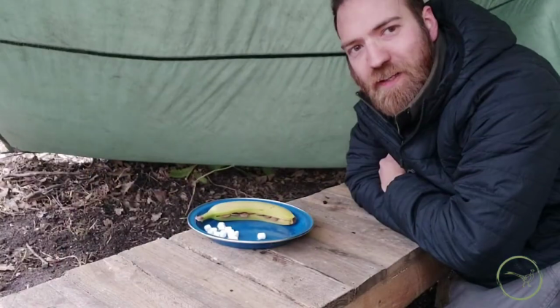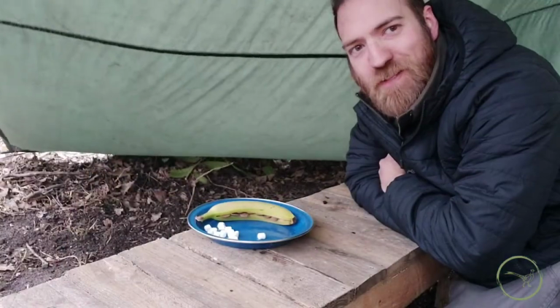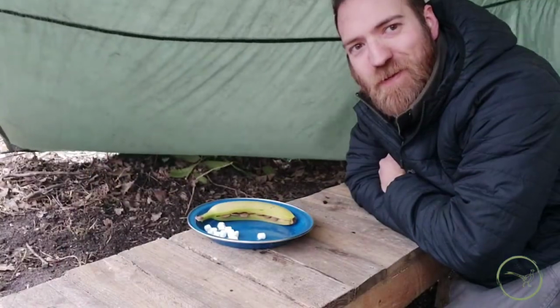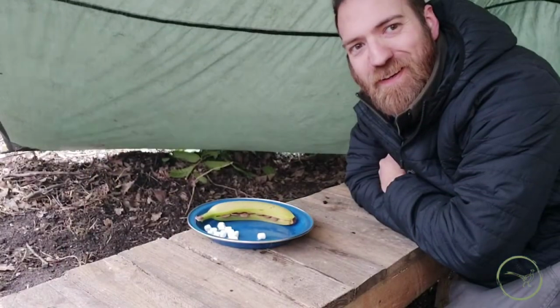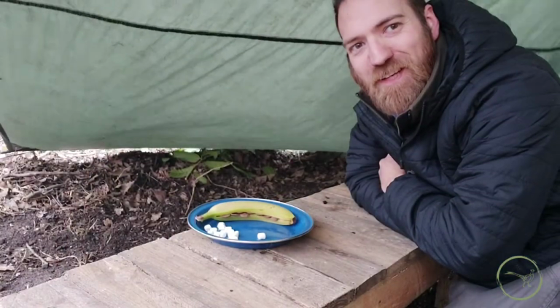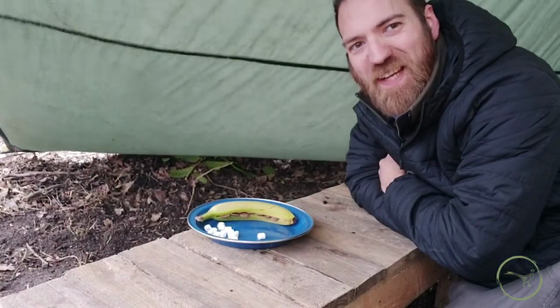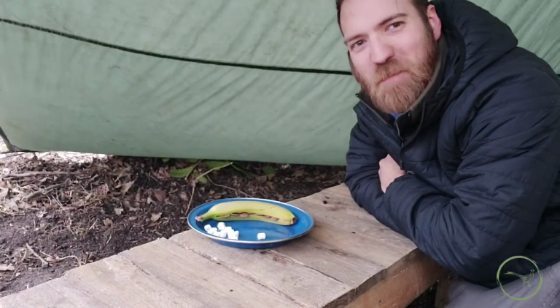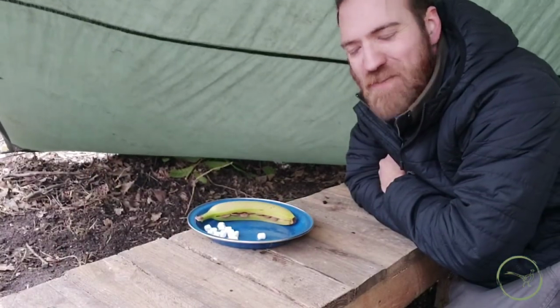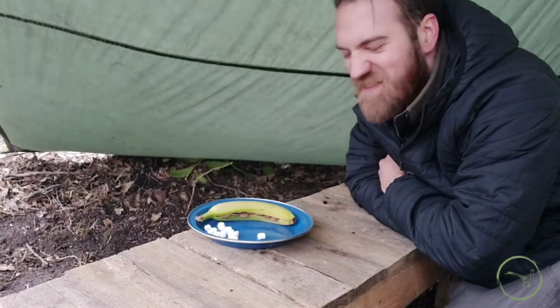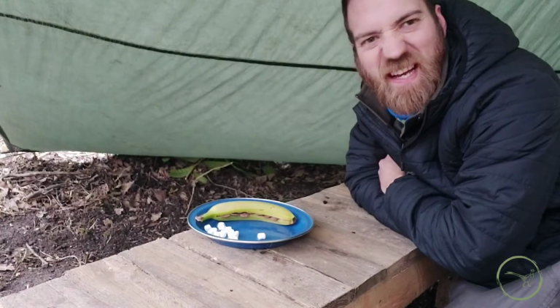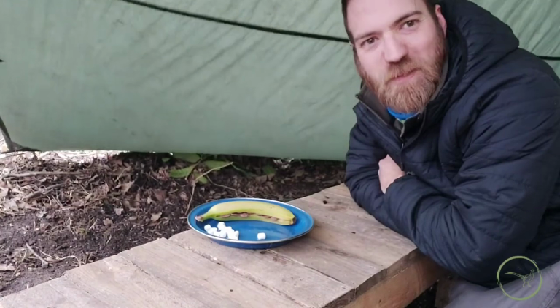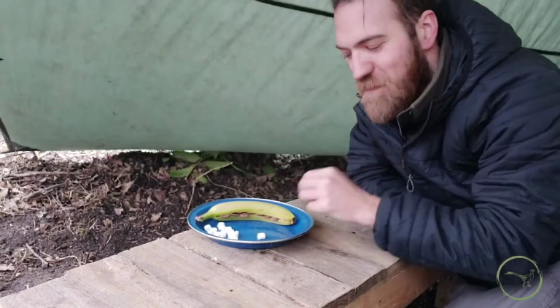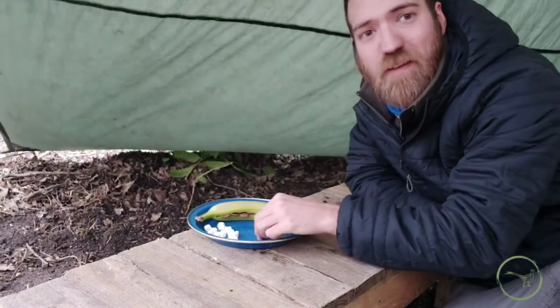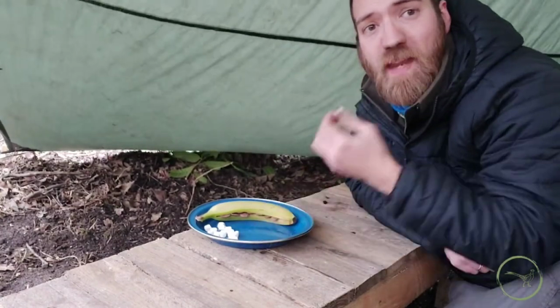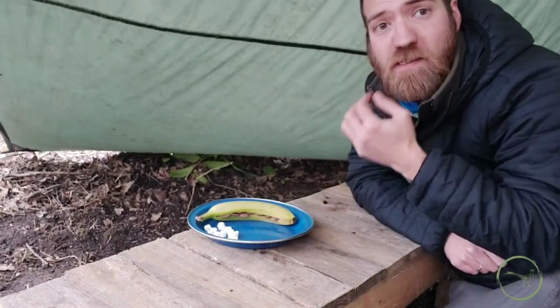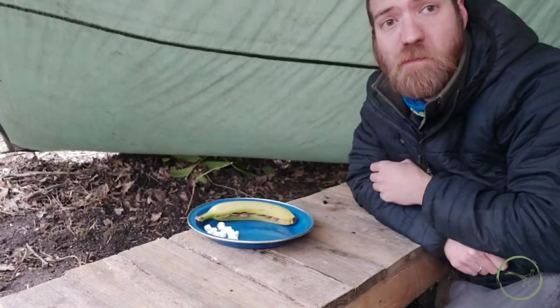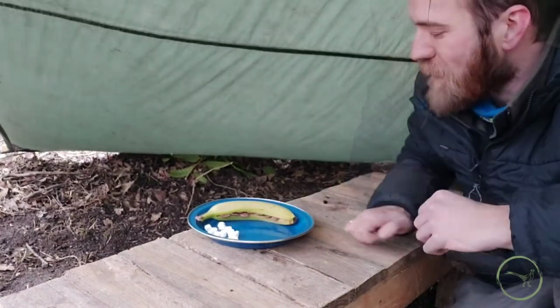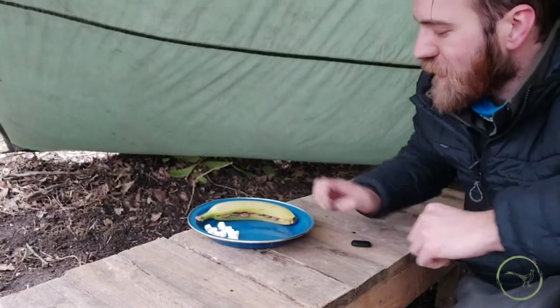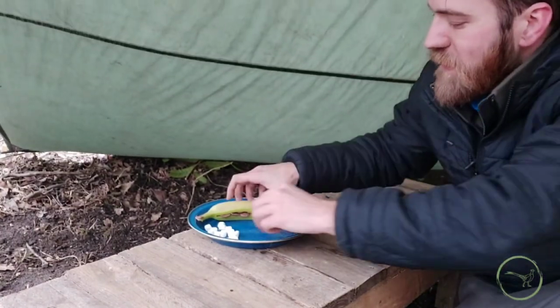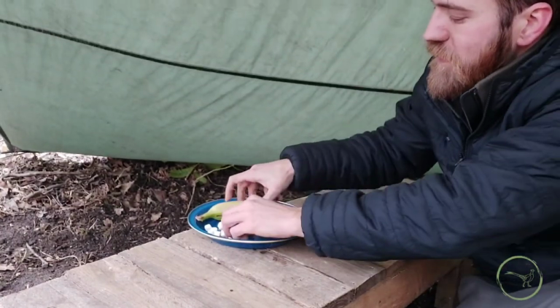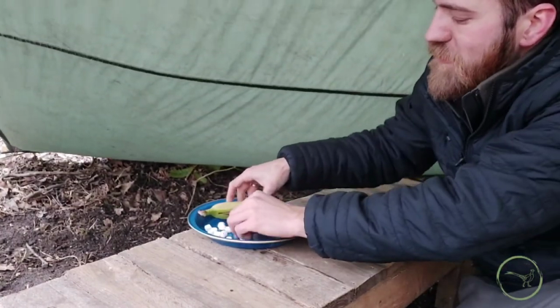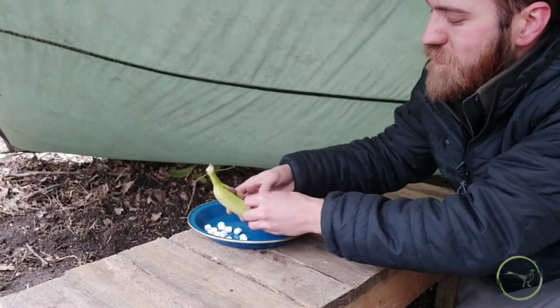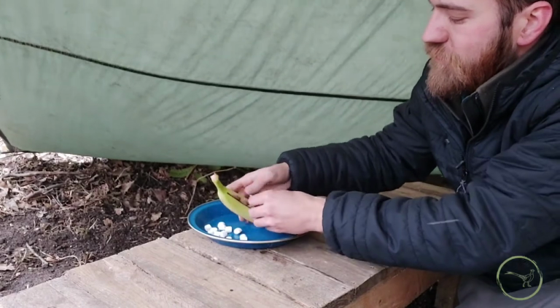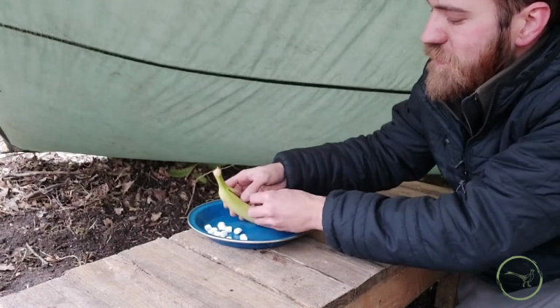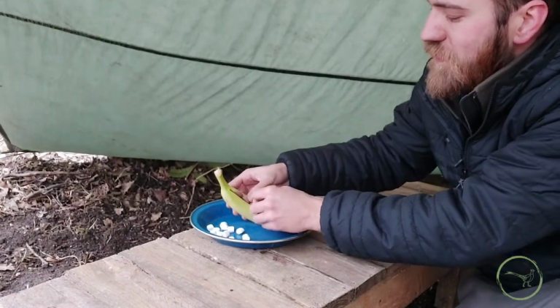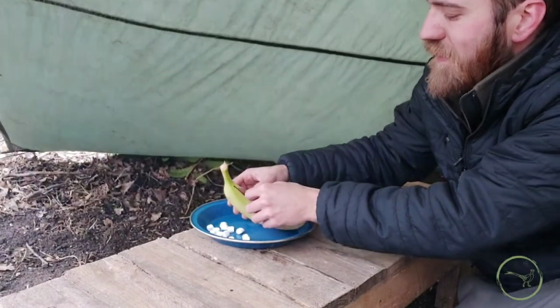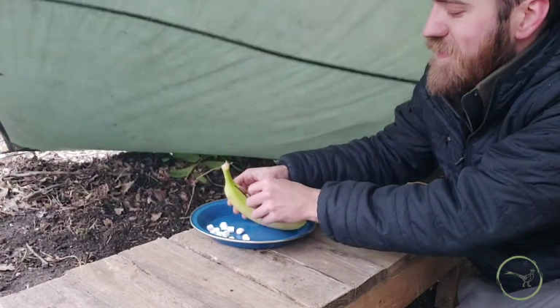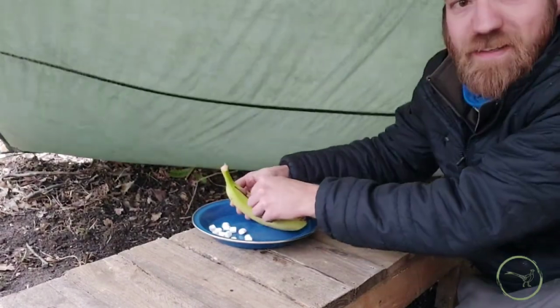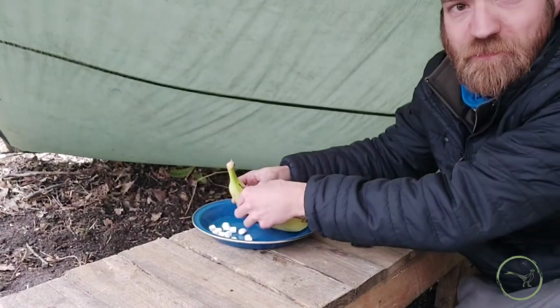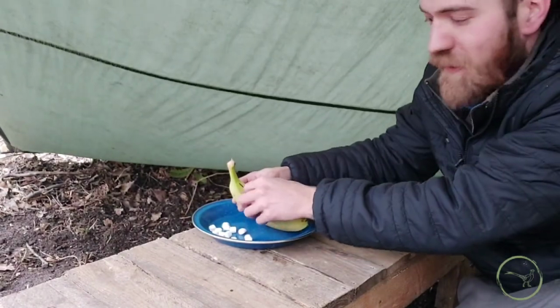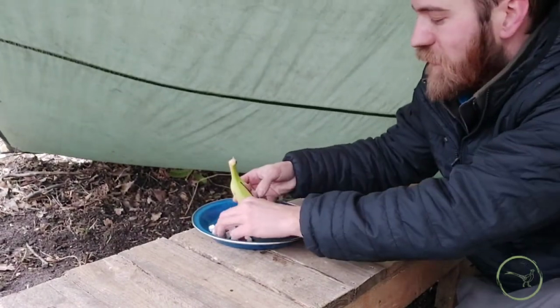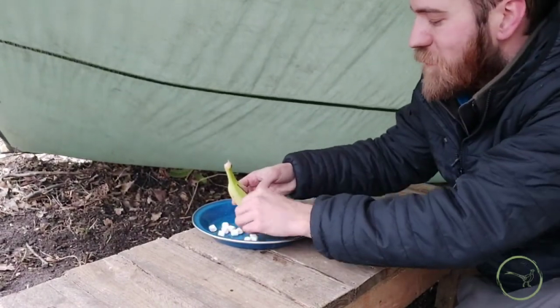Earlier I mentioned that this was like a treat for the kids, but I'd be lying if I said I didn't absolutely adore it myself. Our next step is to take these tiny marshmallows and place those again inside our little banana boat.